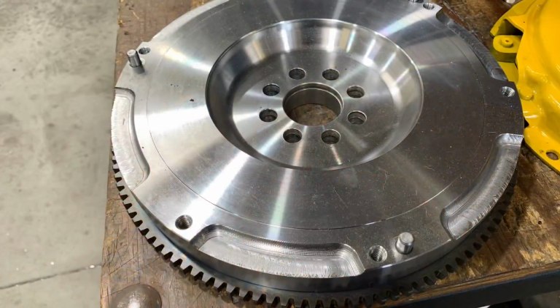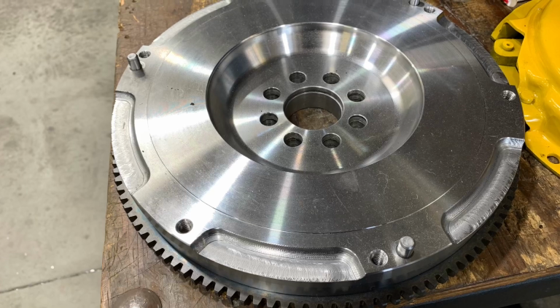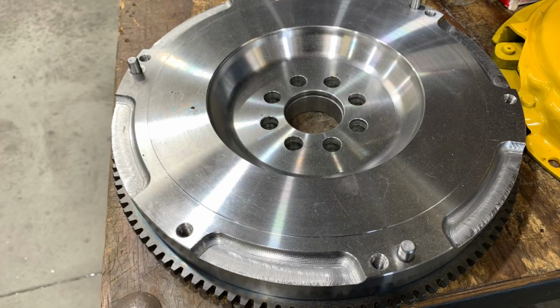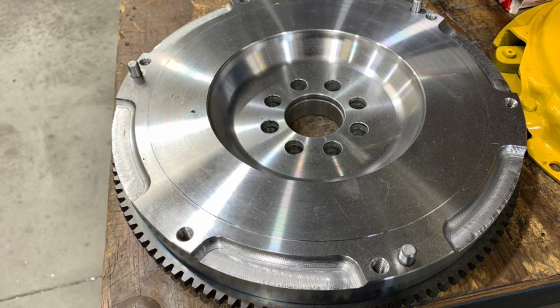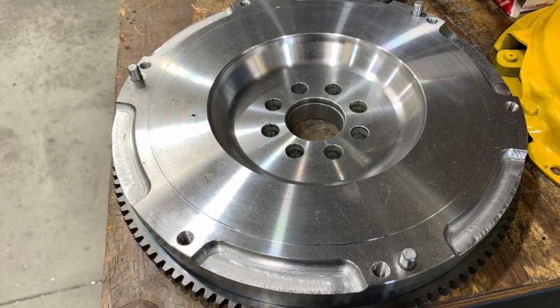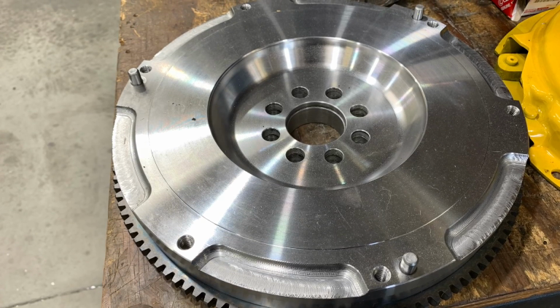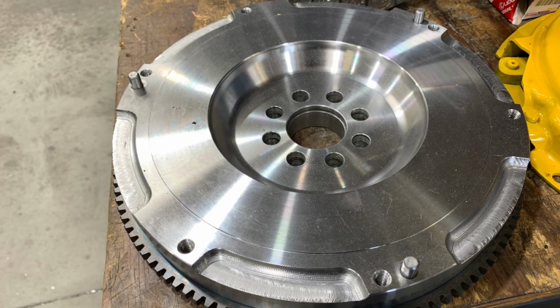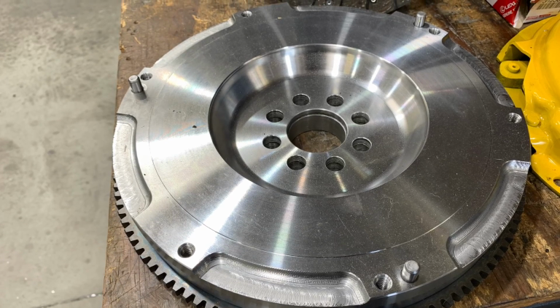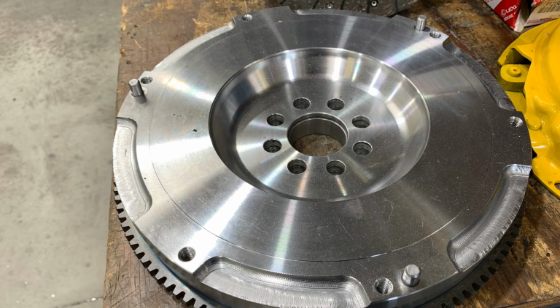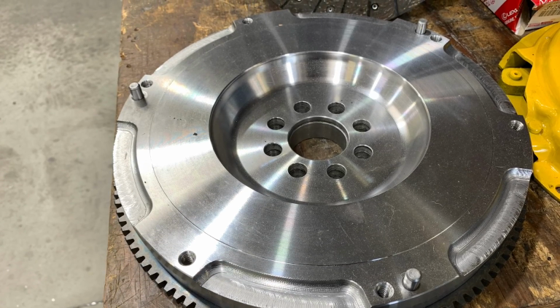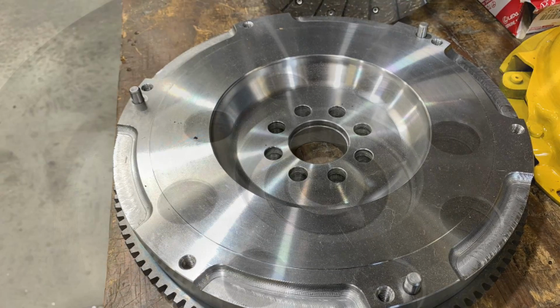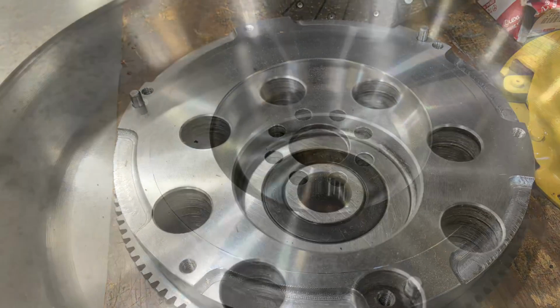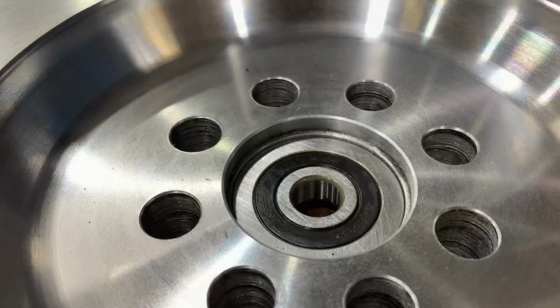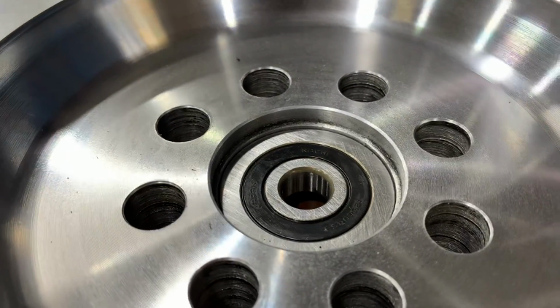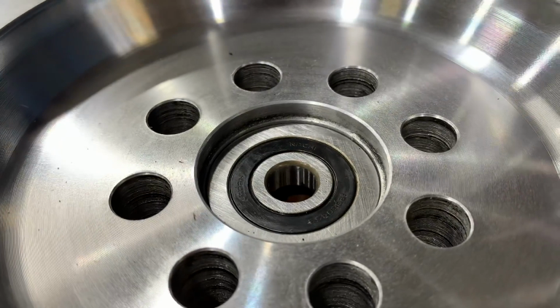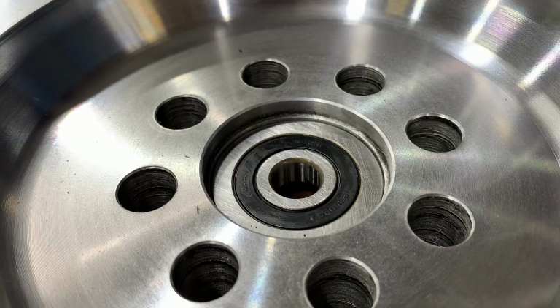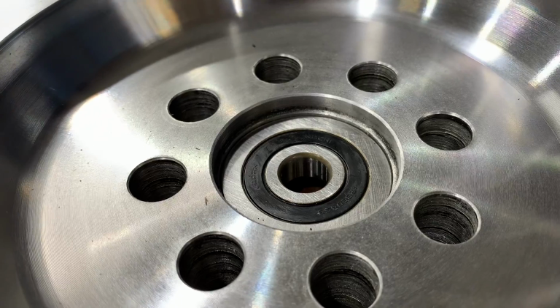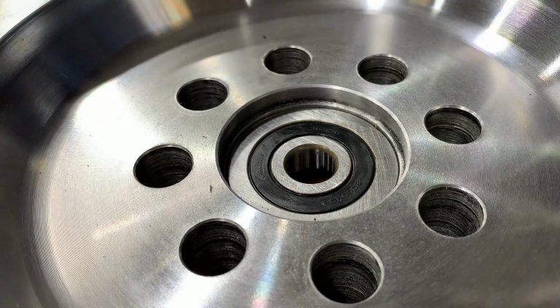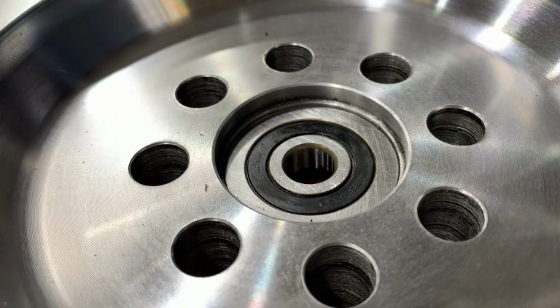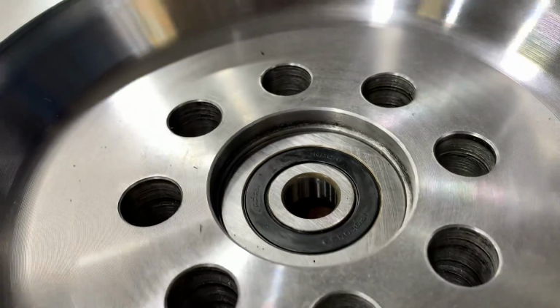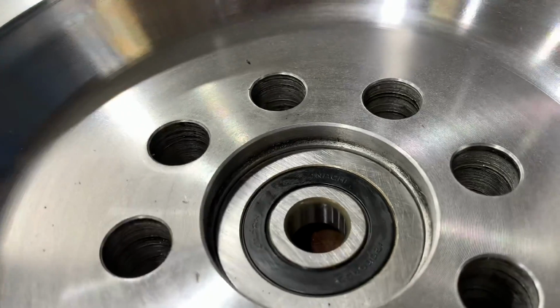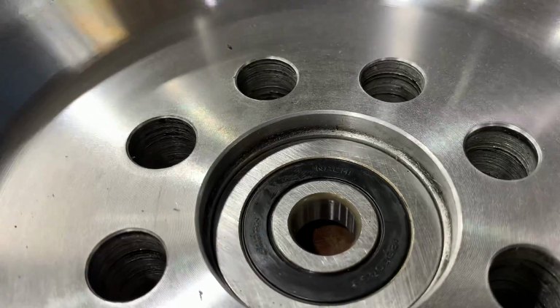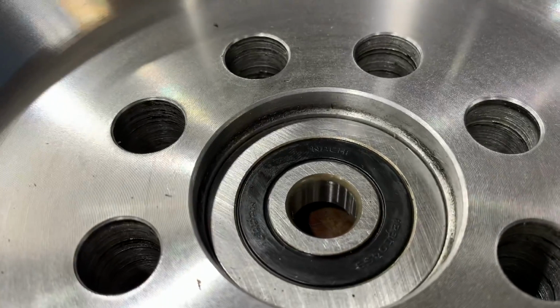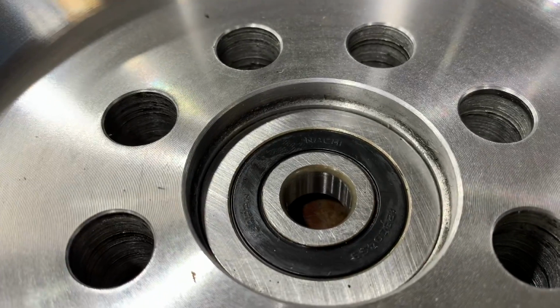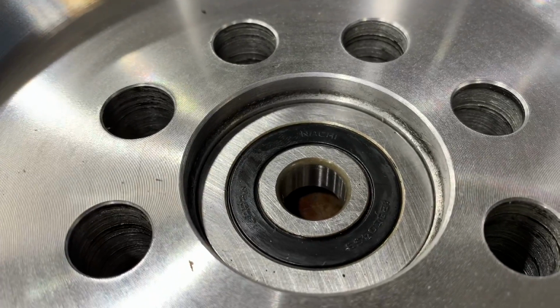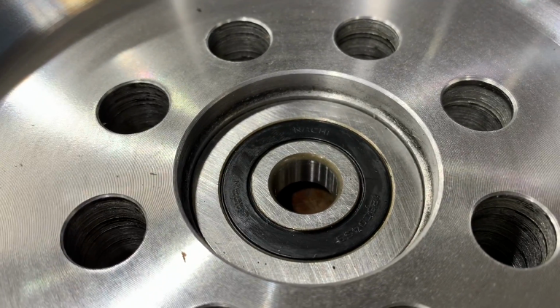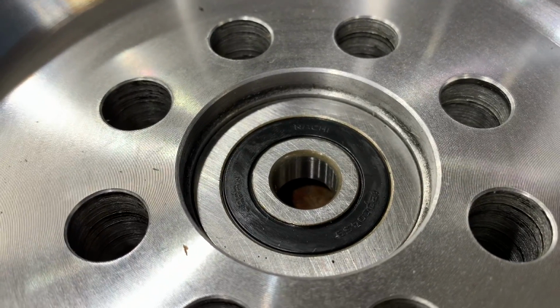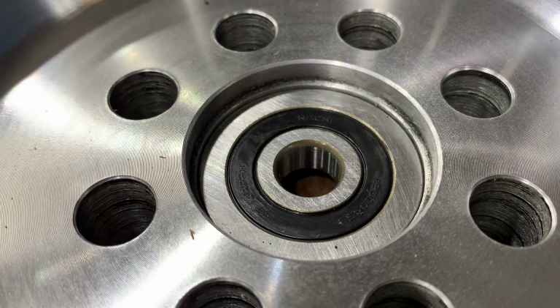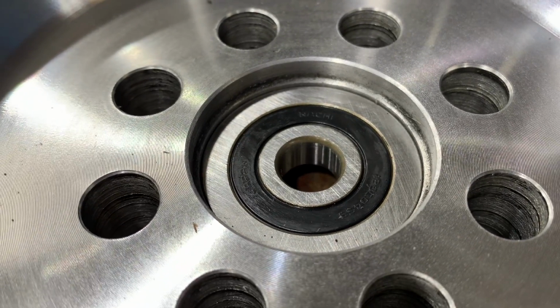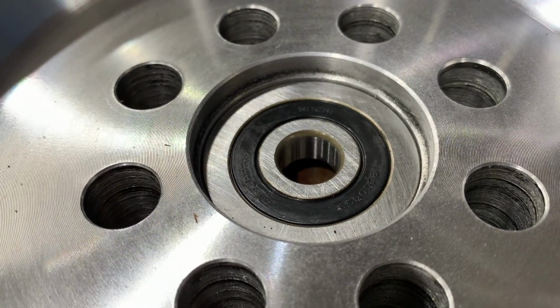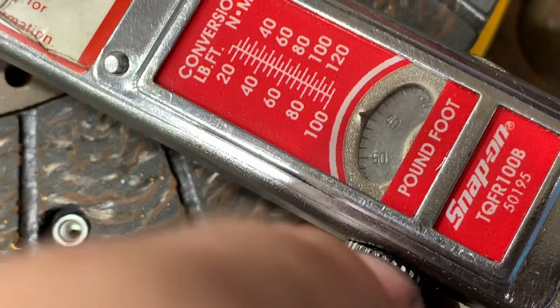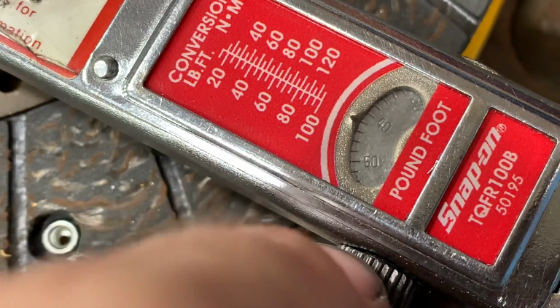Before installing the Kermali flywheel, we first need to press in the pilot bearing. There's a step on the bore of the flywheel that indicates where the pilot bearing presses down into. It's pretty important that it presses down just until this step — no further, no shorter.